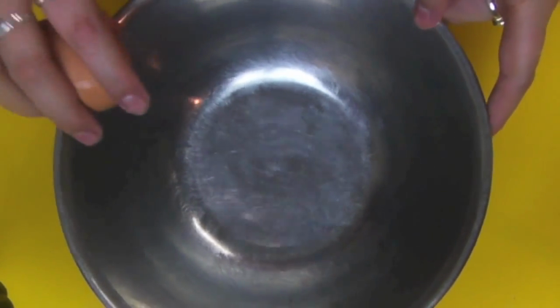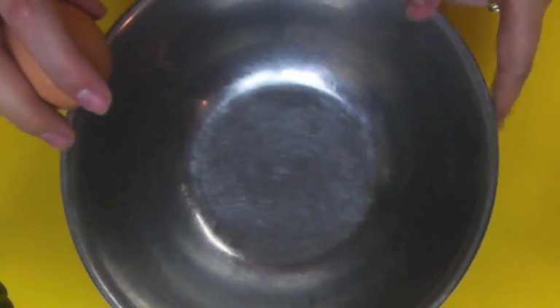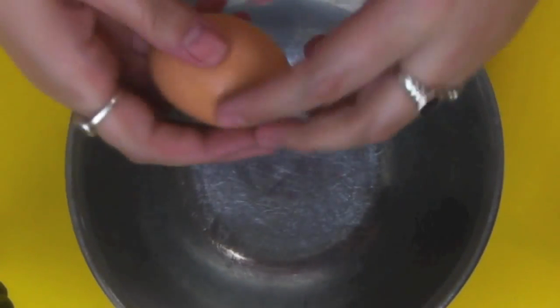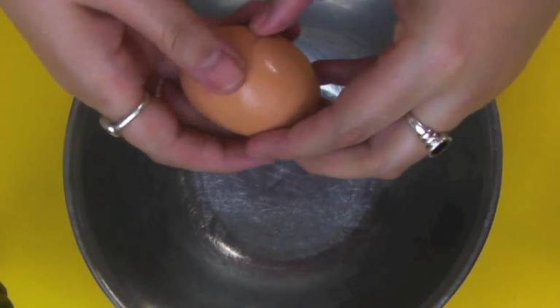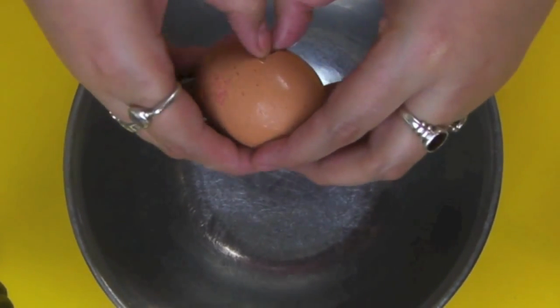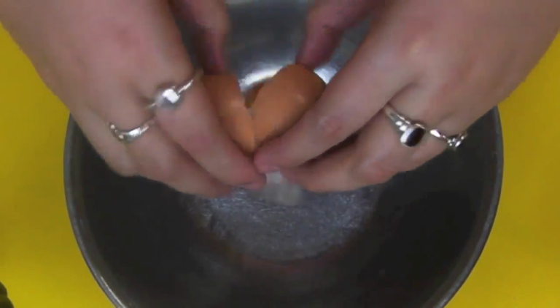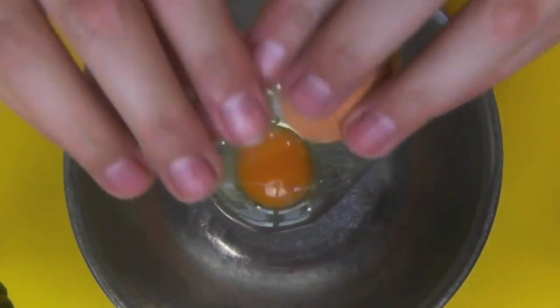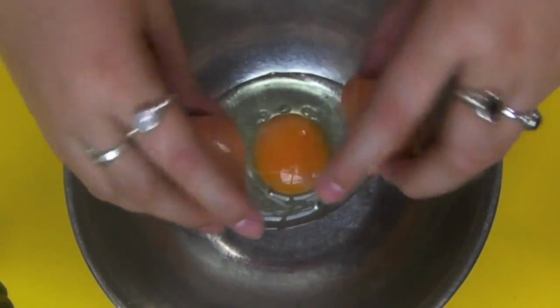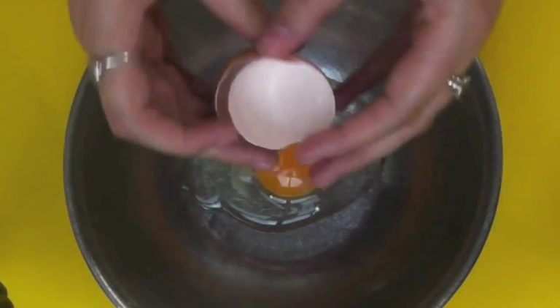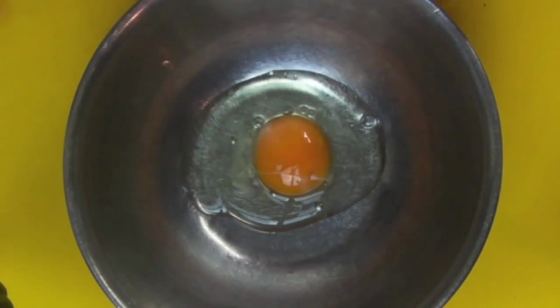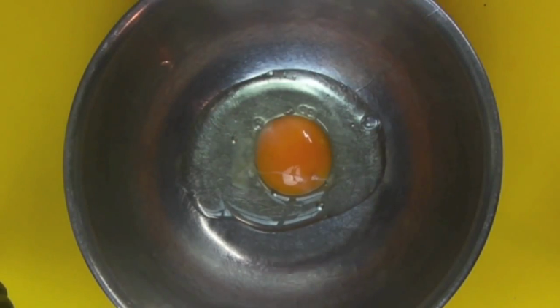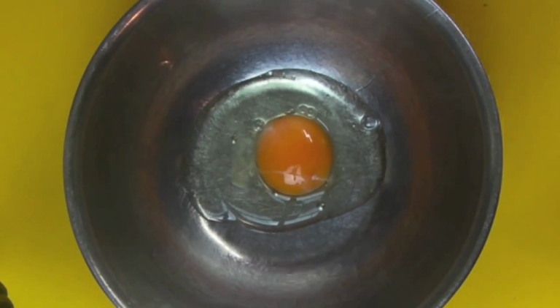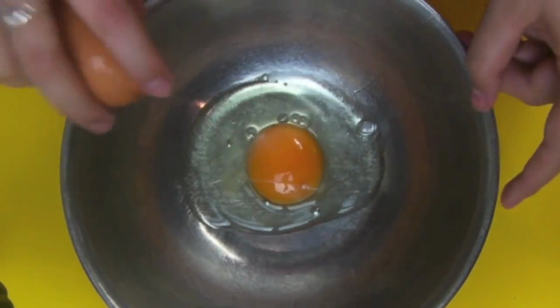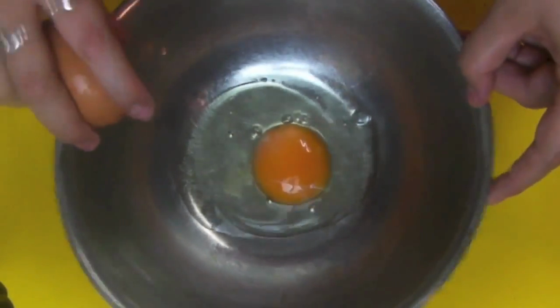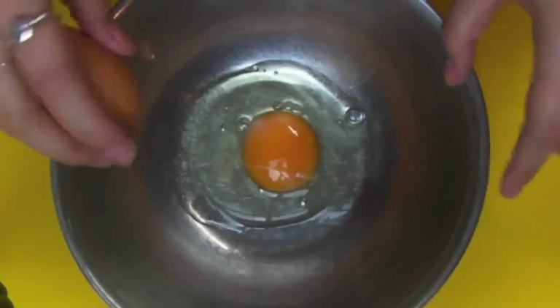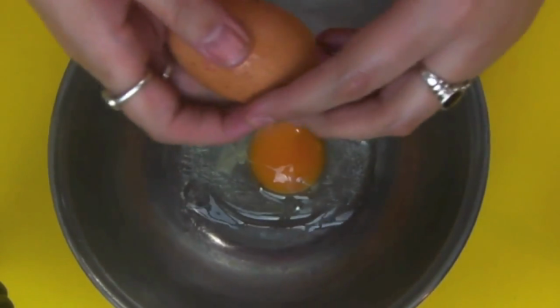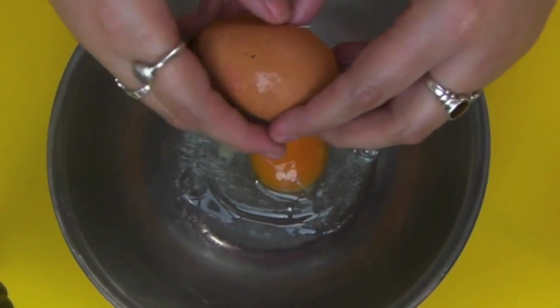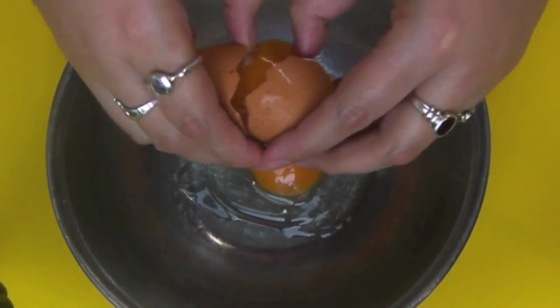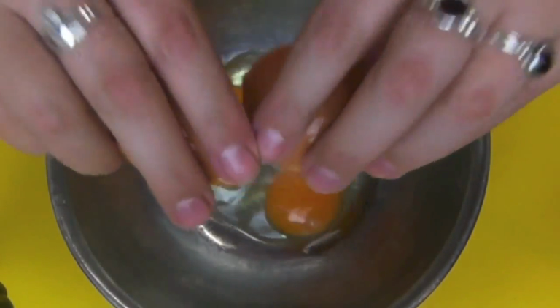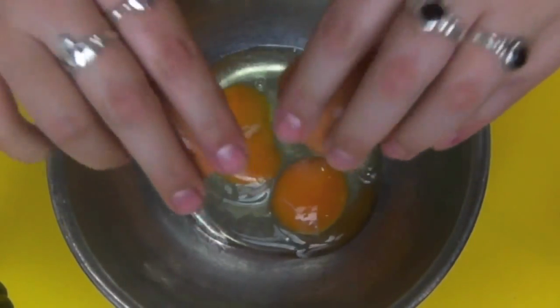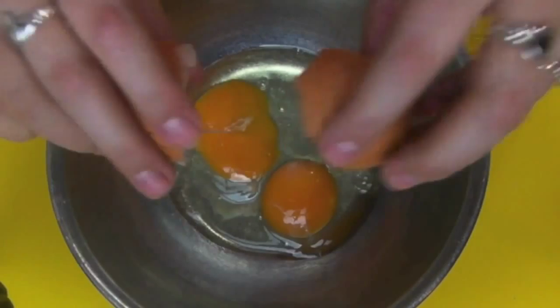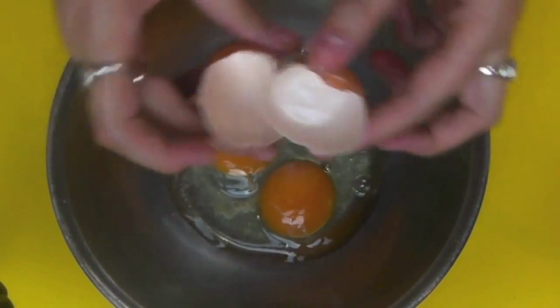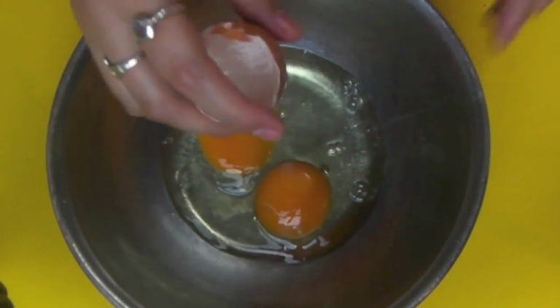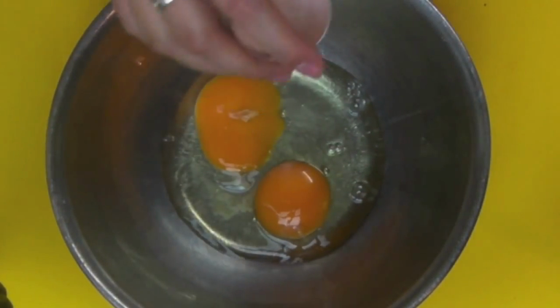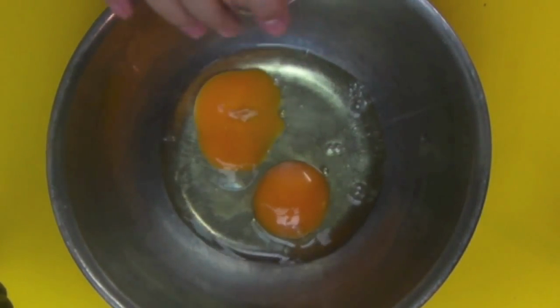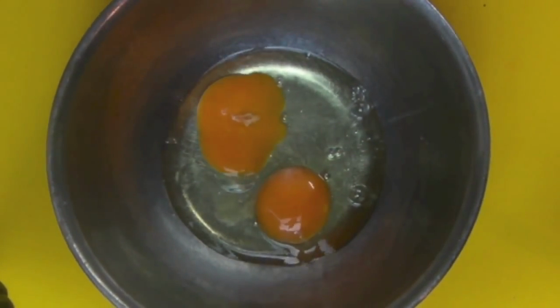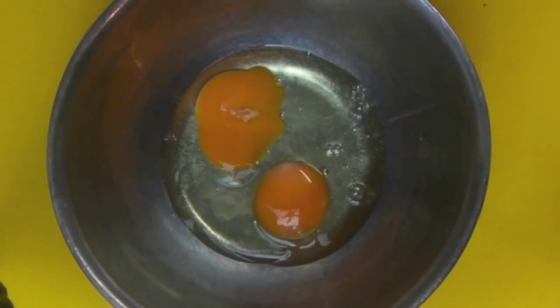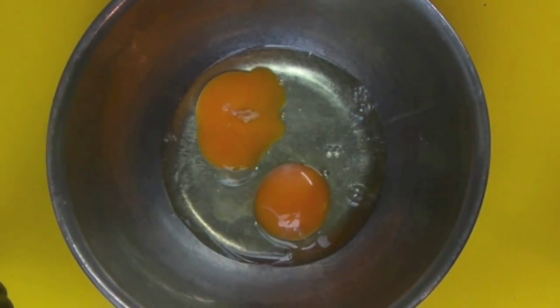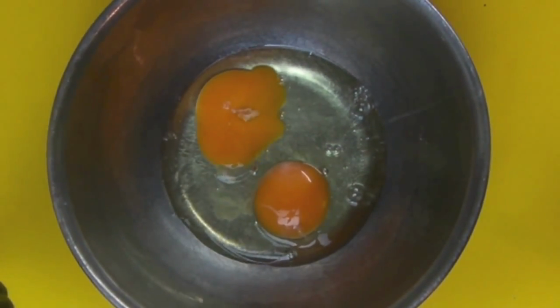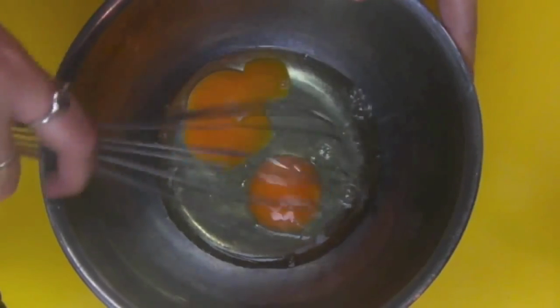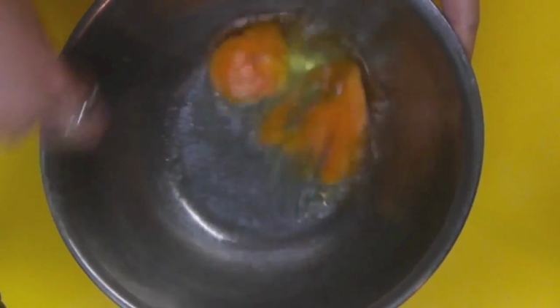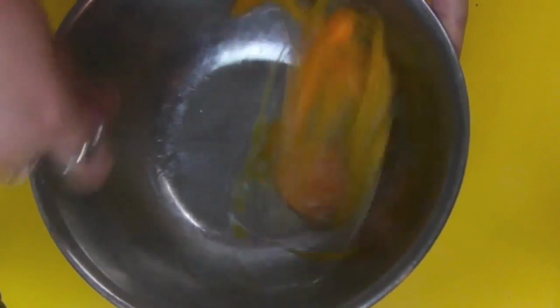Into a separate bowl we're going to crack in two eggs which have been set at room temperature, so get your eggs out as soon as you start cooking. If you've forgotten to do this, a great tip is to pop your eggs in a jug of warm water and they'll be room temperature in about 10 minutes.